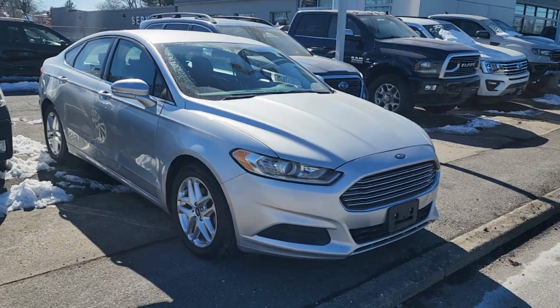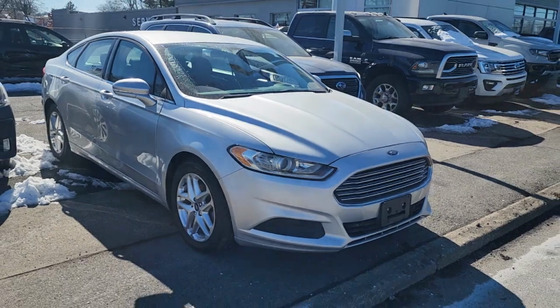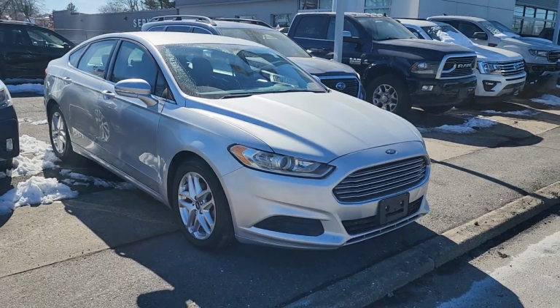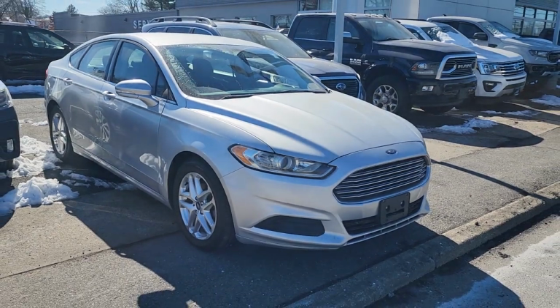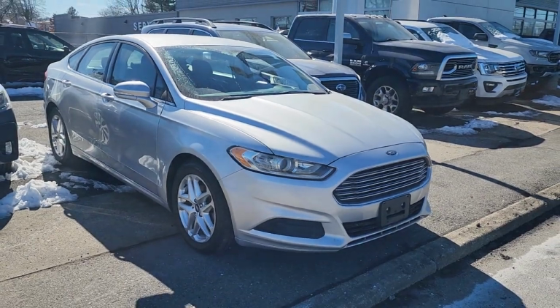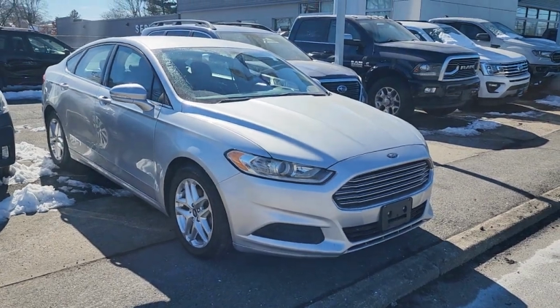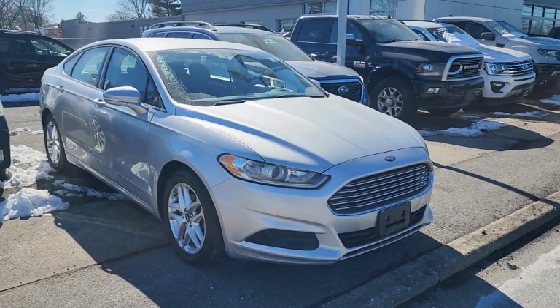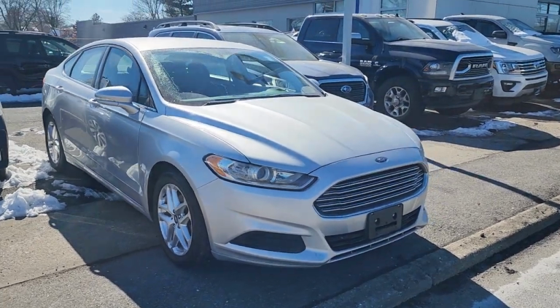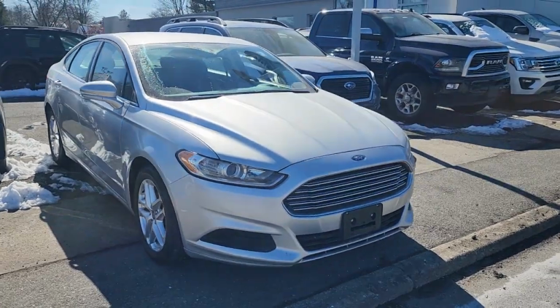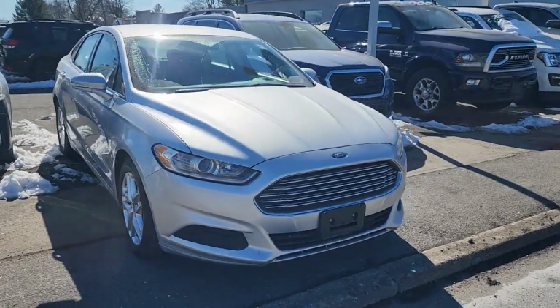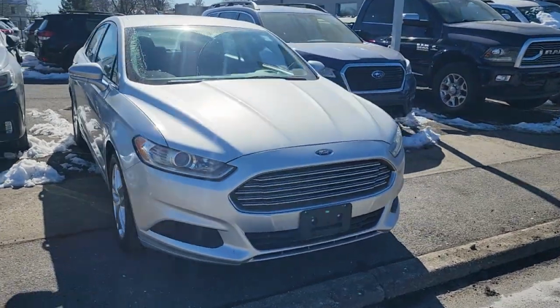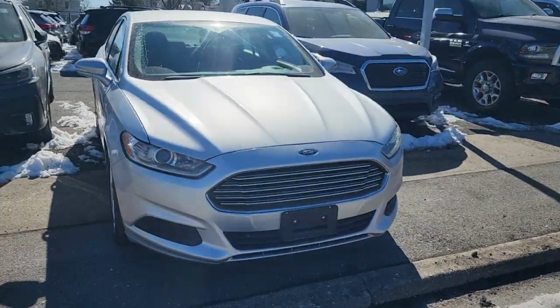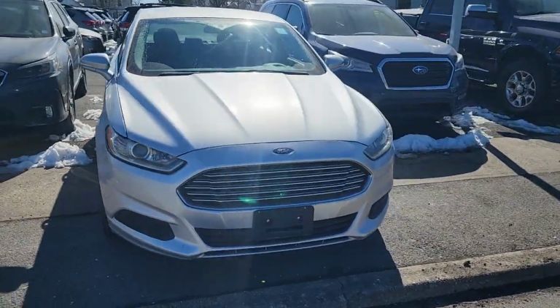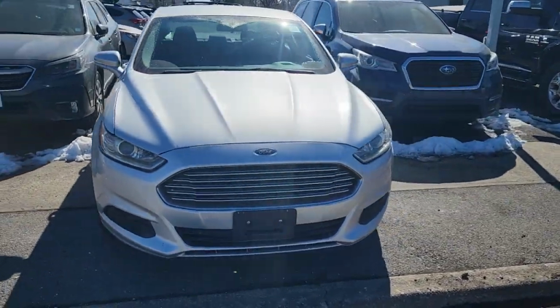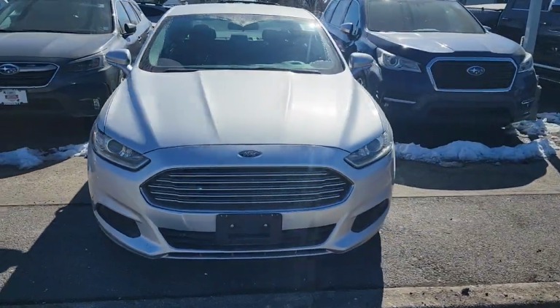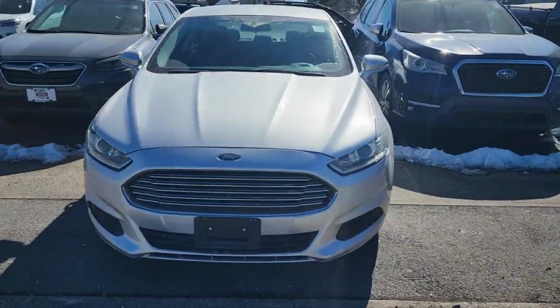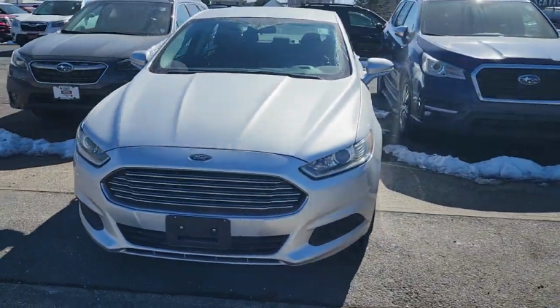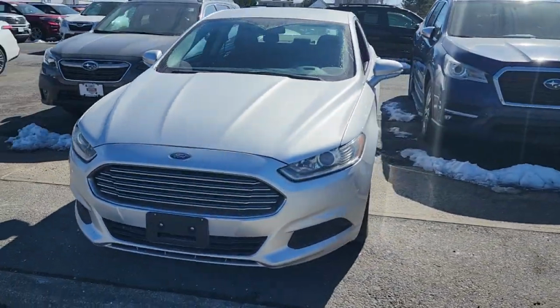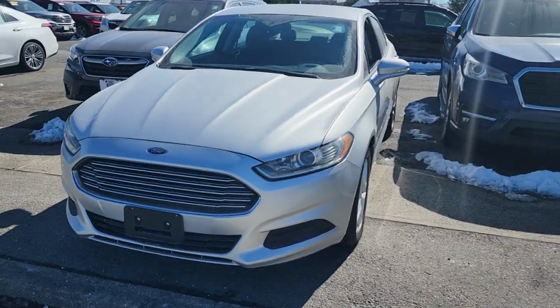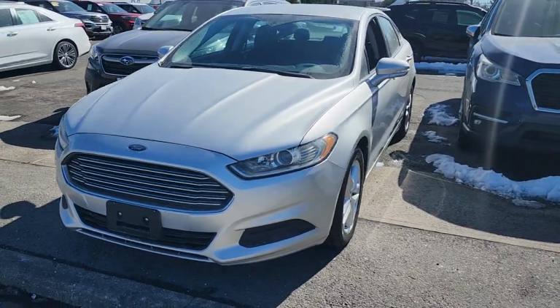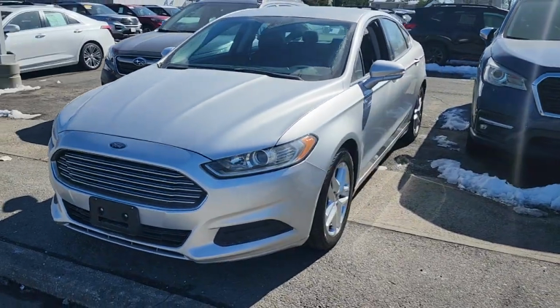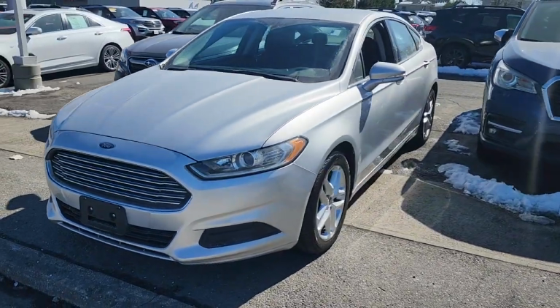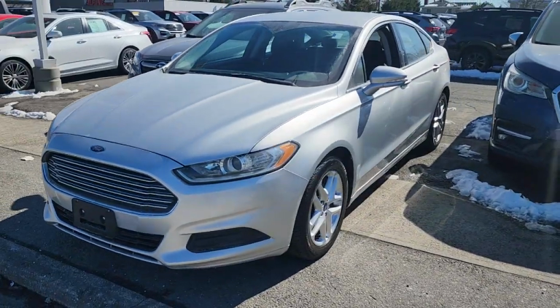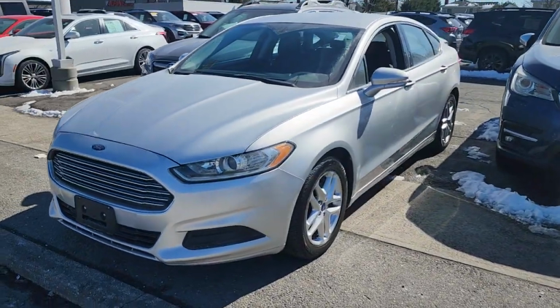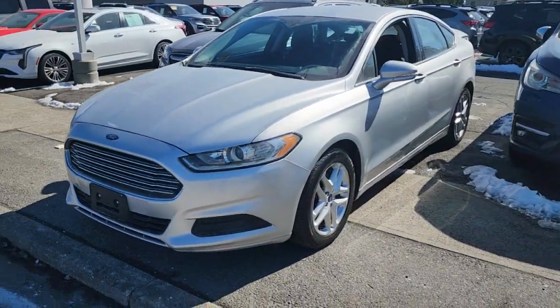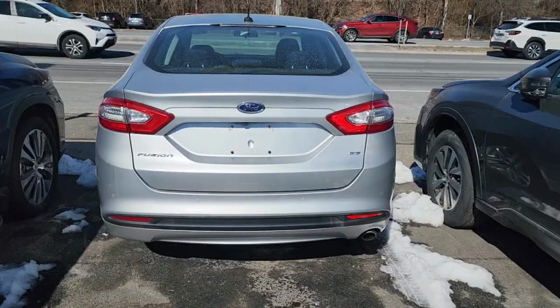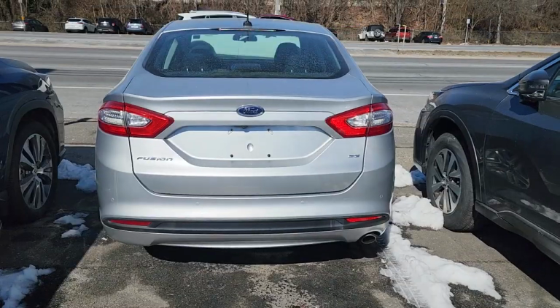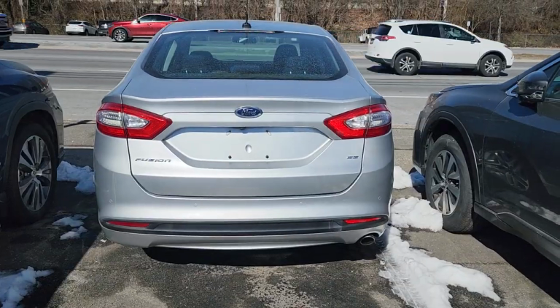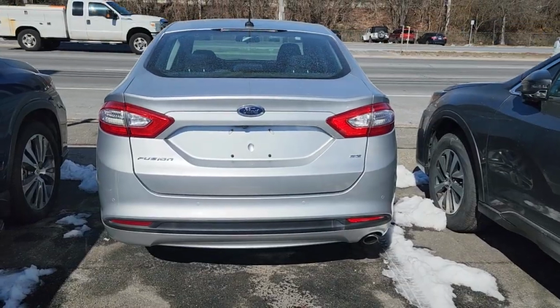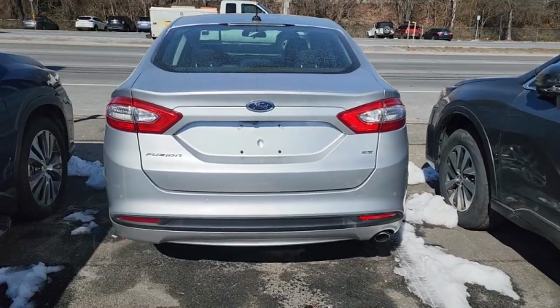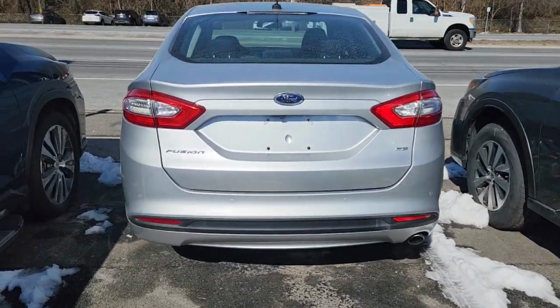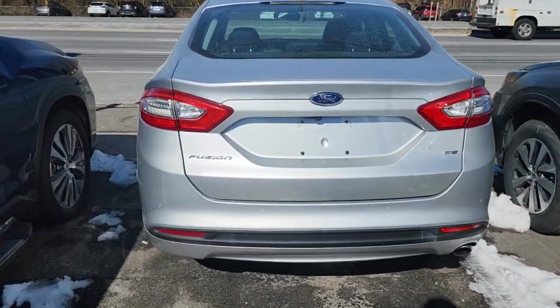You're gonna love the 2013 Ford Fusion. This vehicle is an outstanding buy with fewer than 110,000 miles on the odometer.